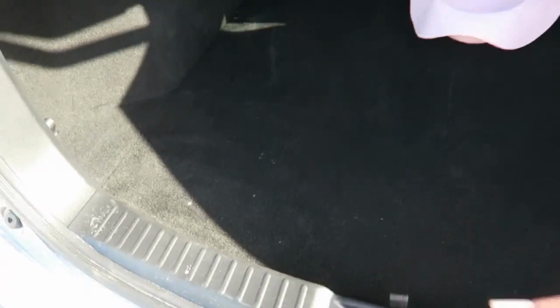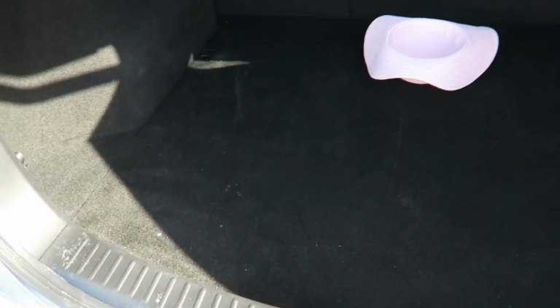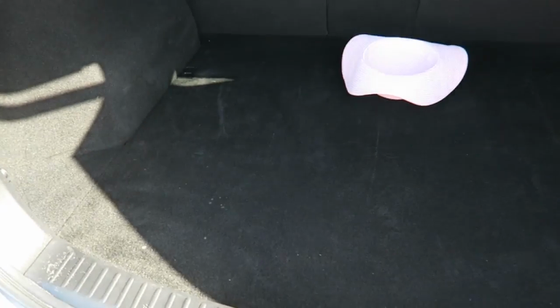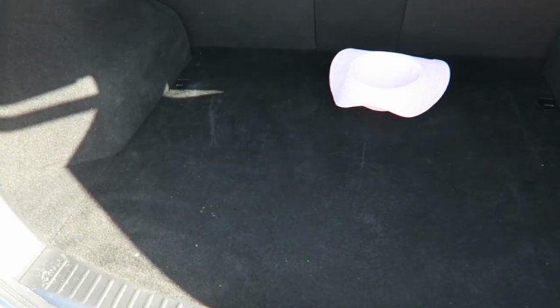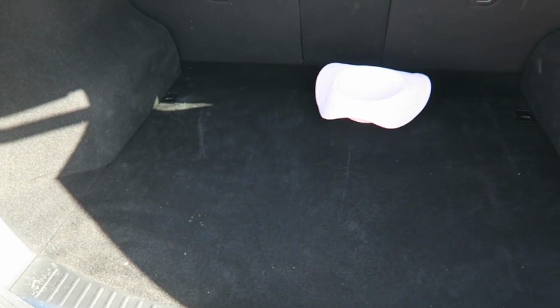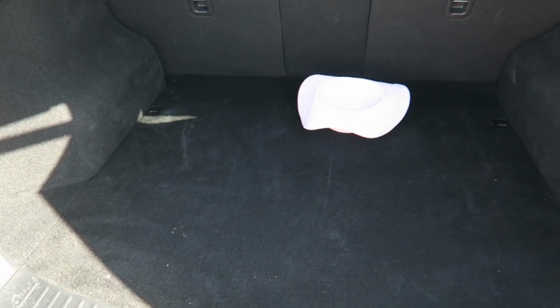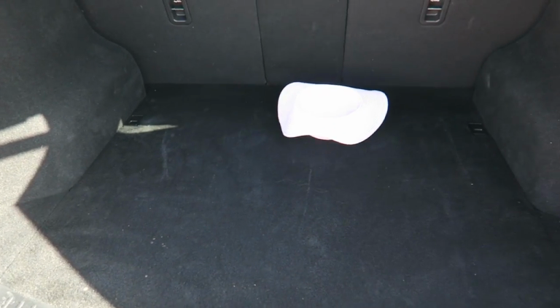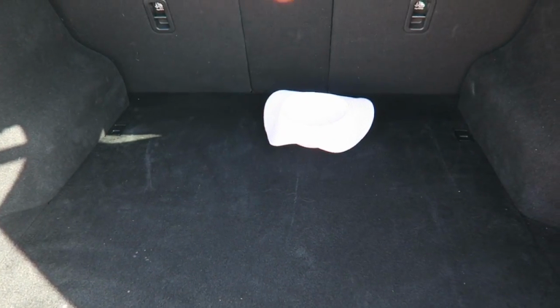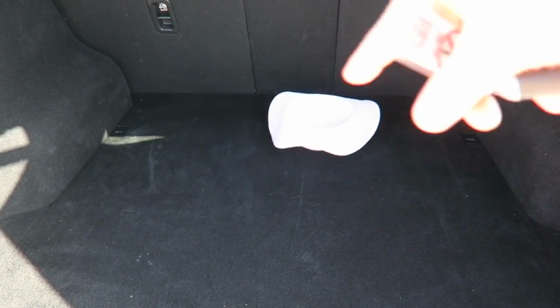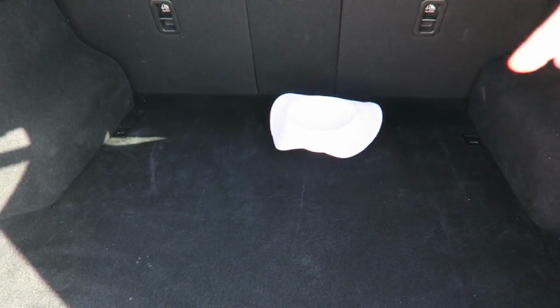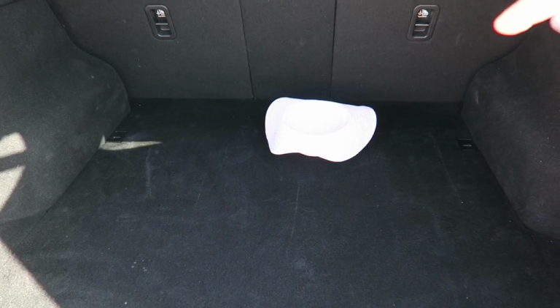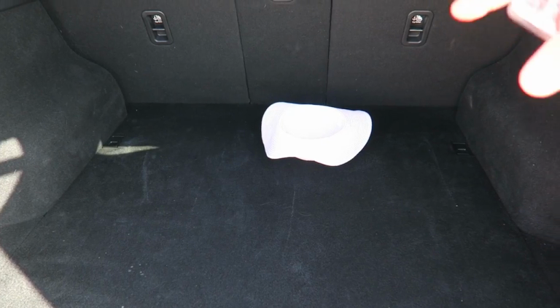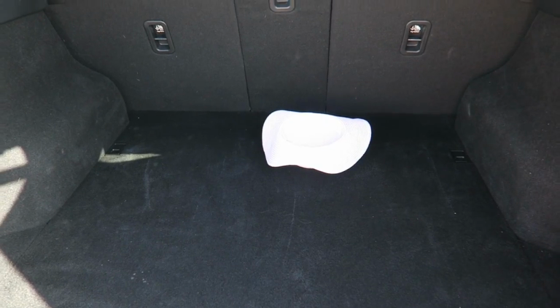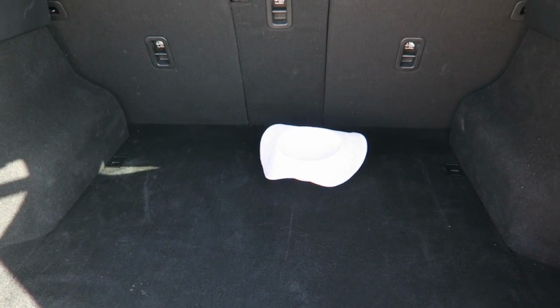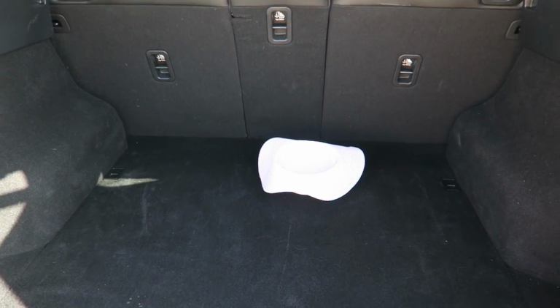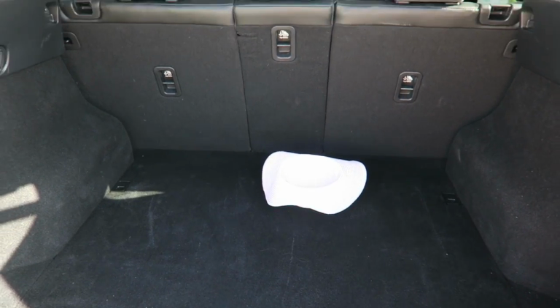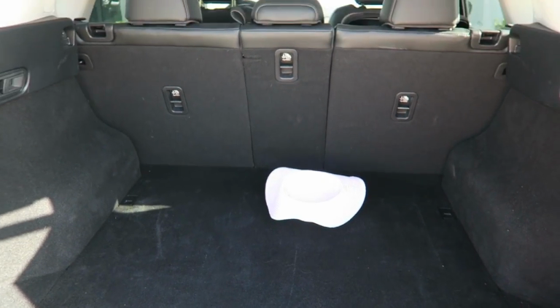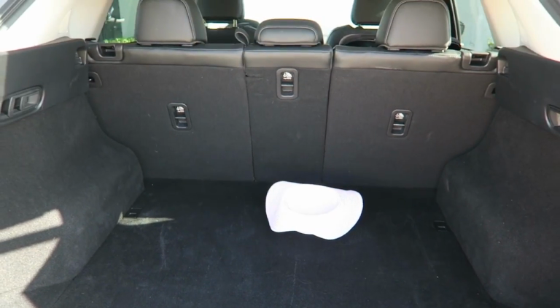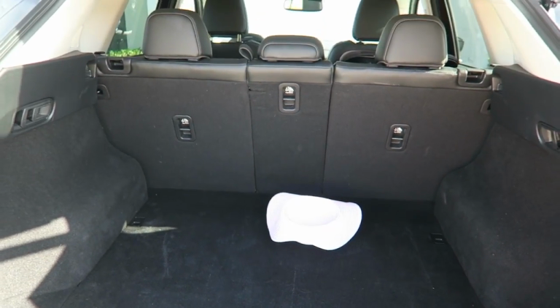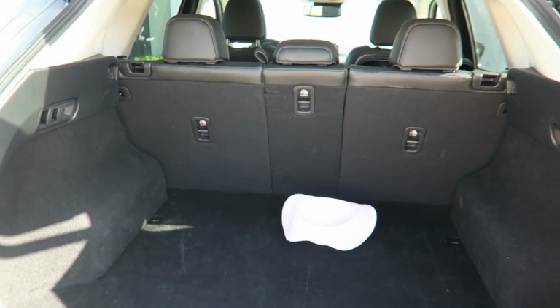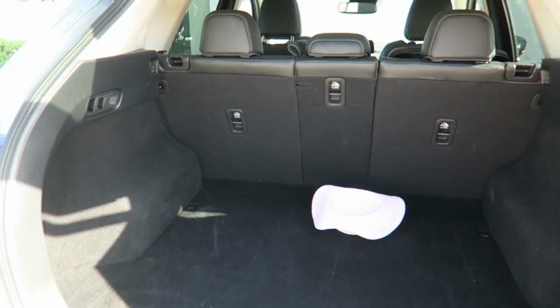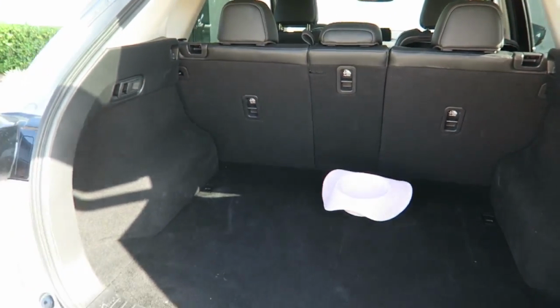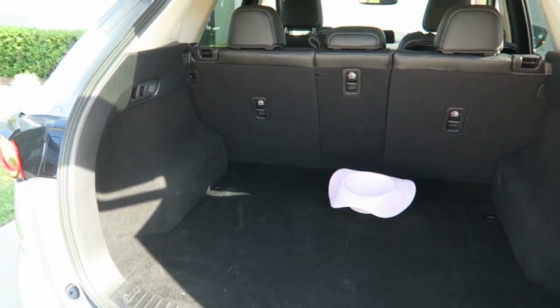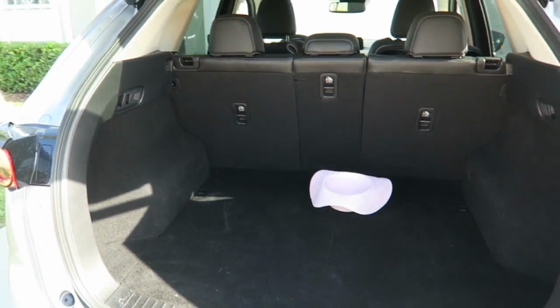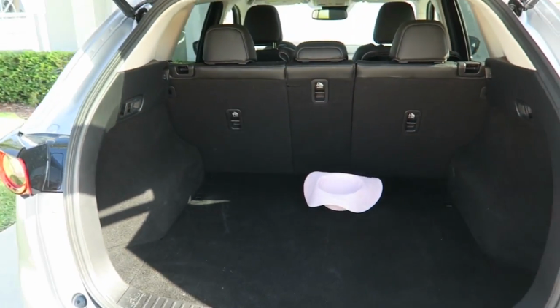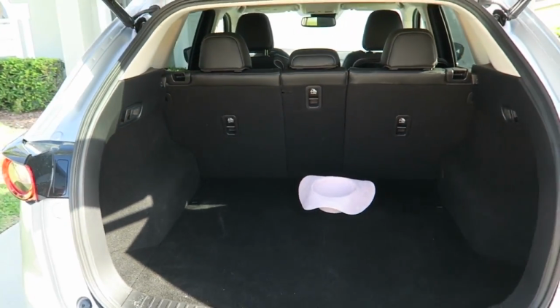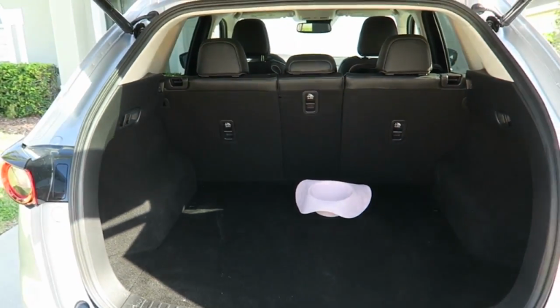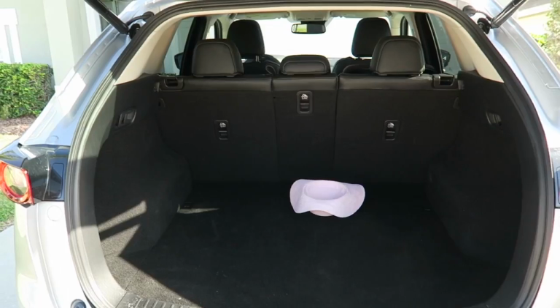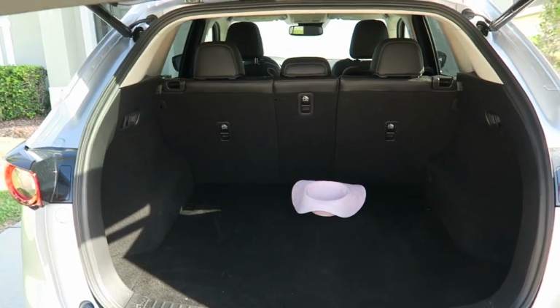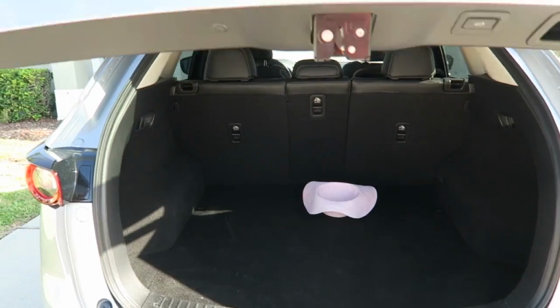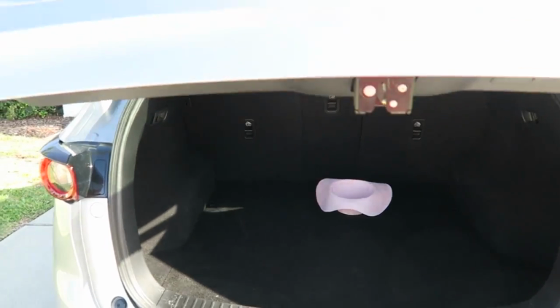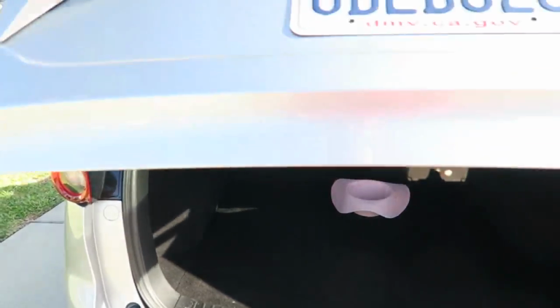One thing to note: if you do have anything on display, people are going to see it. It has got a privacy clasp, but you can still see inside.